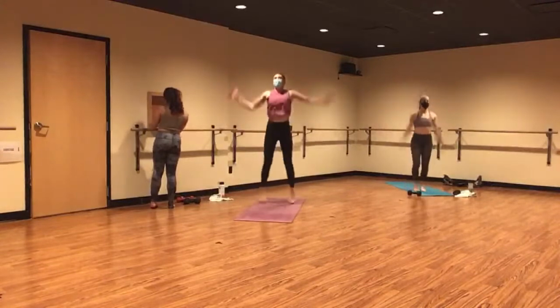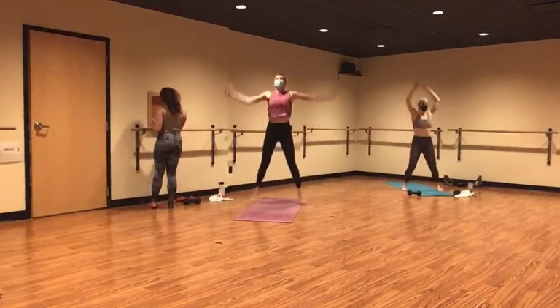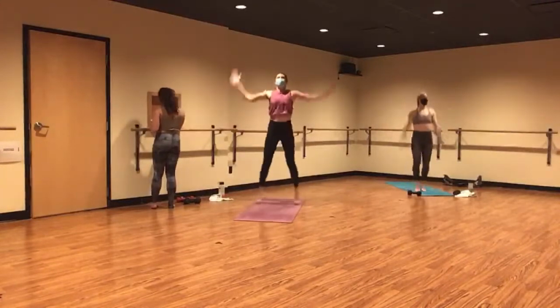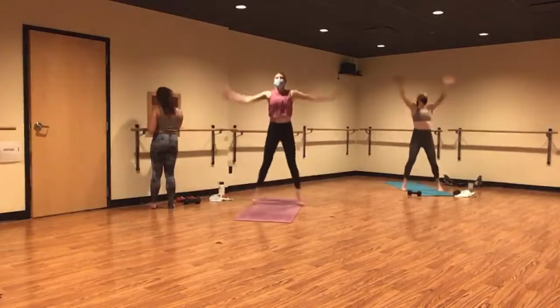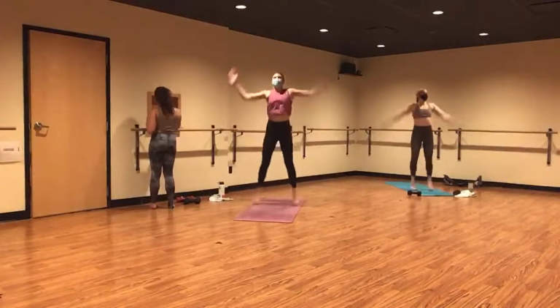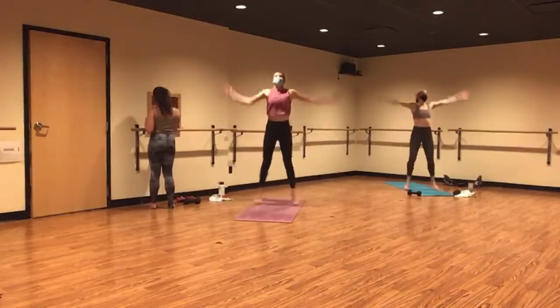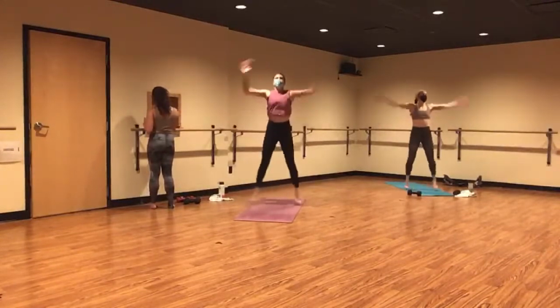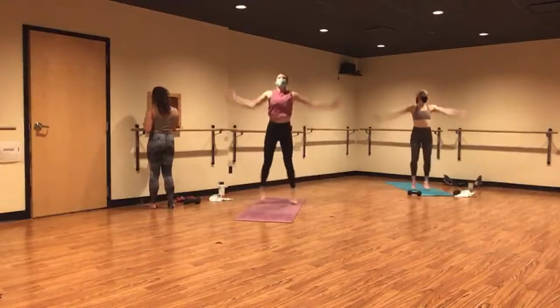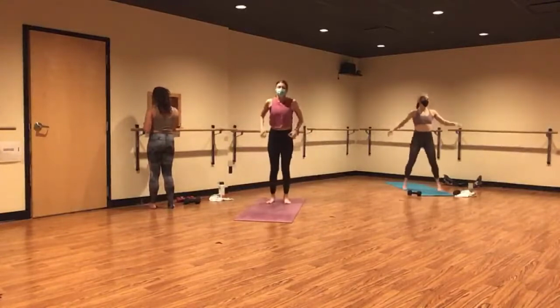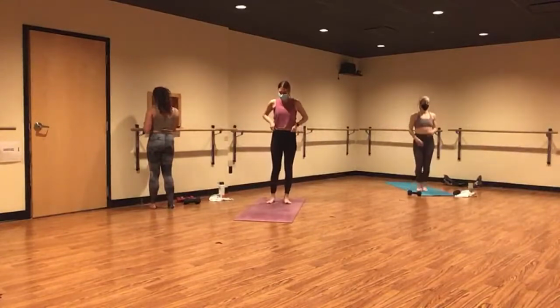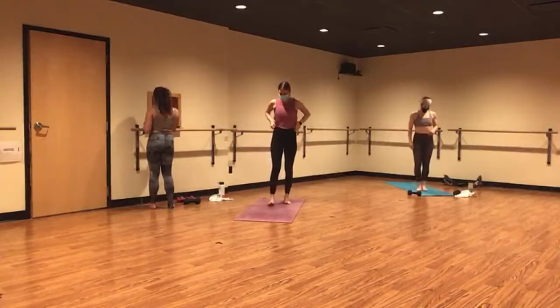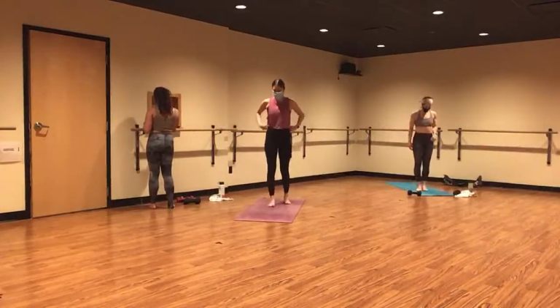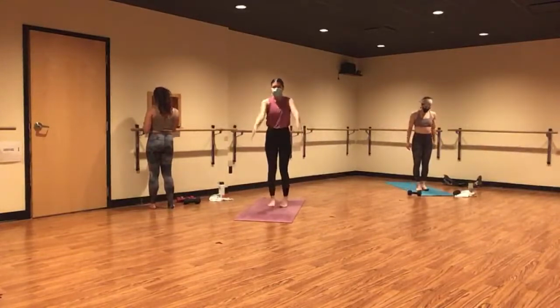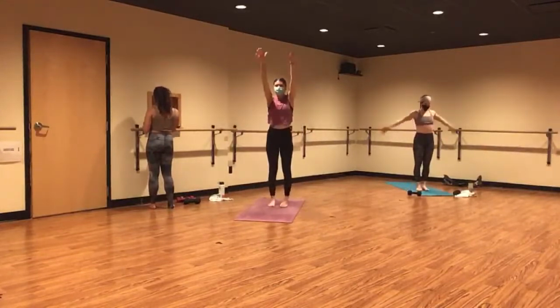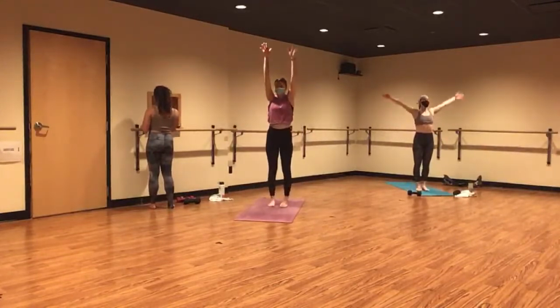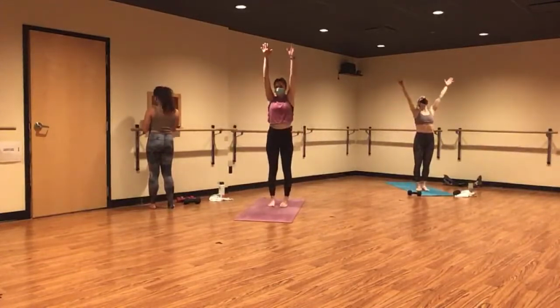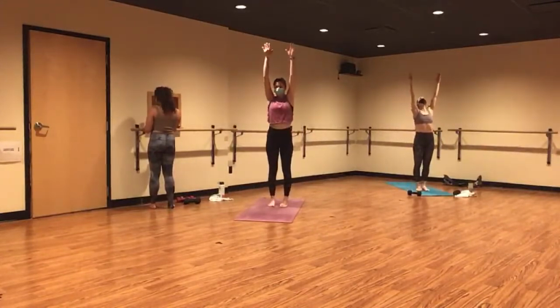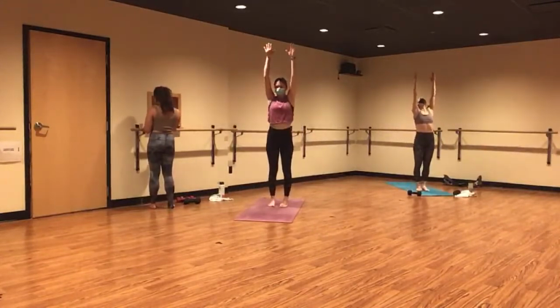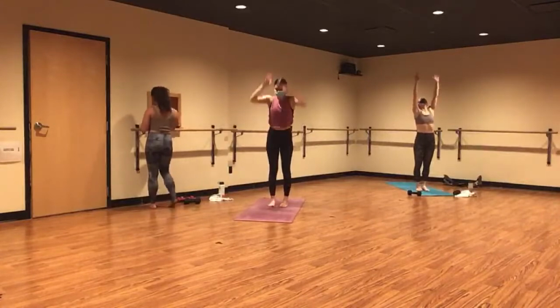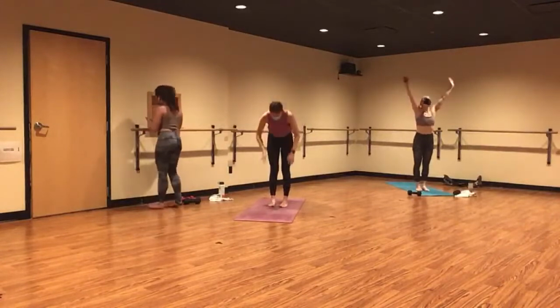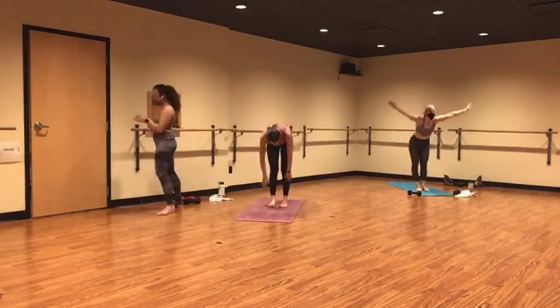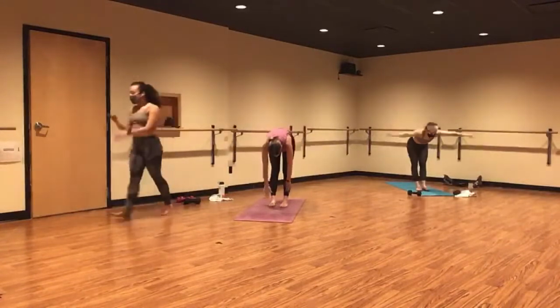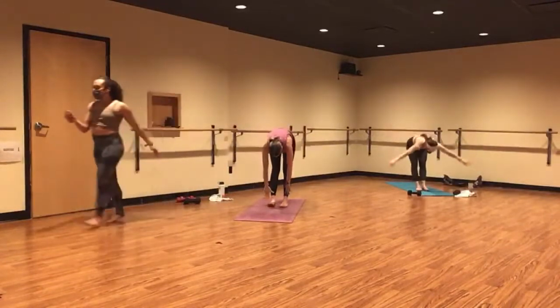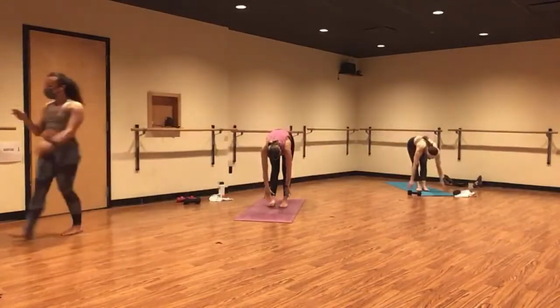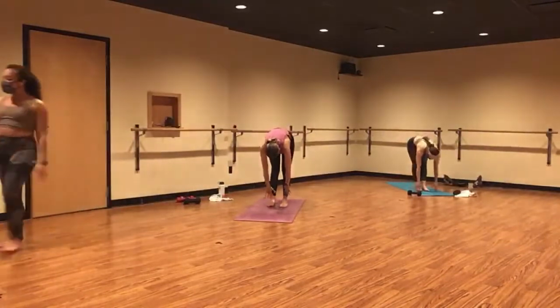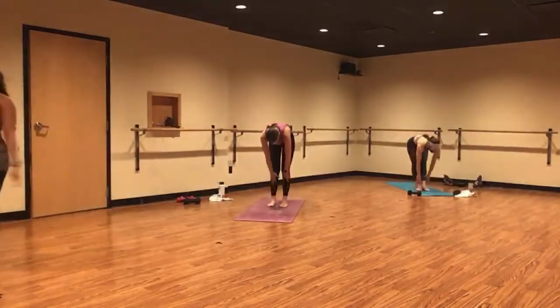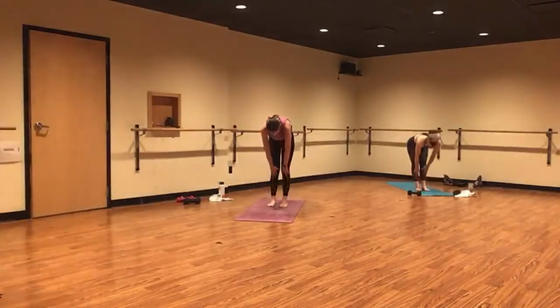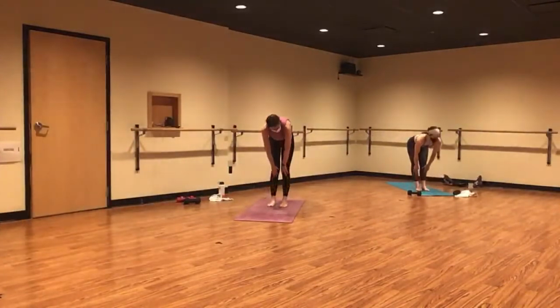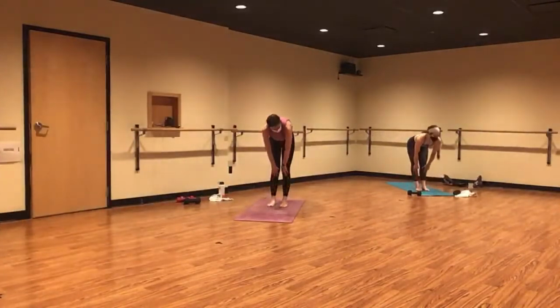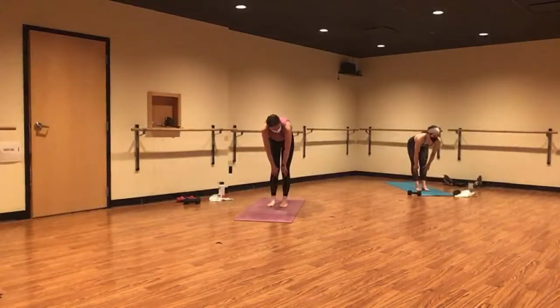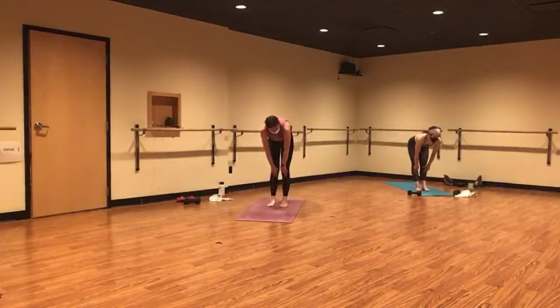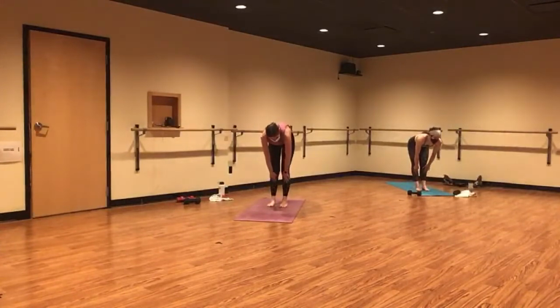Mountain pose in three, two, and one. Inhale, mountain pose. Reset. Exhale, forward fold. Let it go. Inhale, halfway lift. Flatten your back. Exhale, high plank. And breathe.